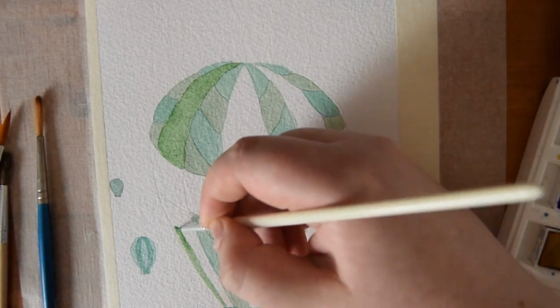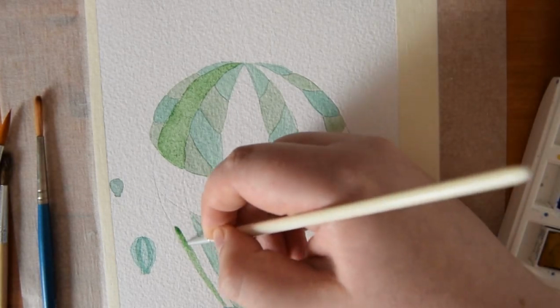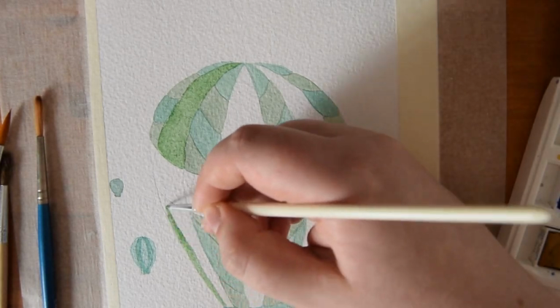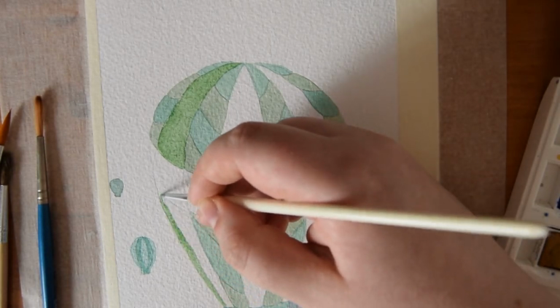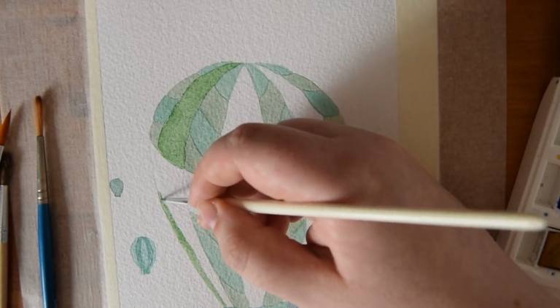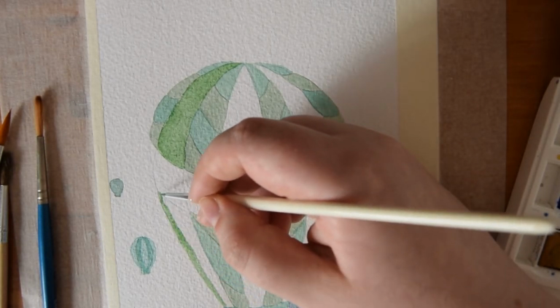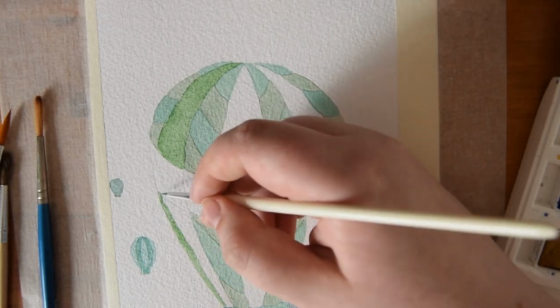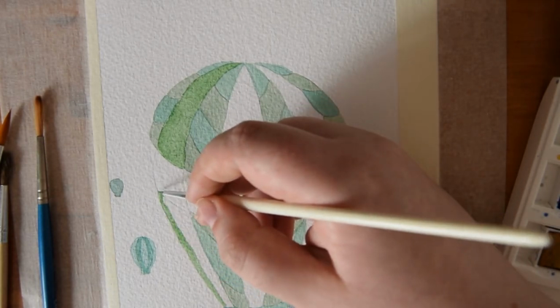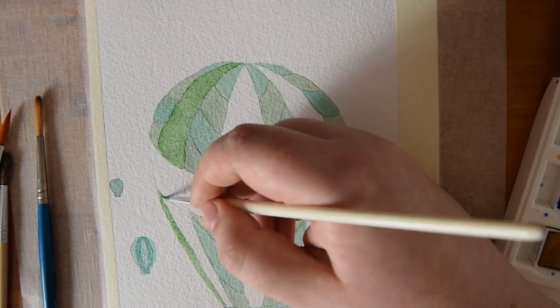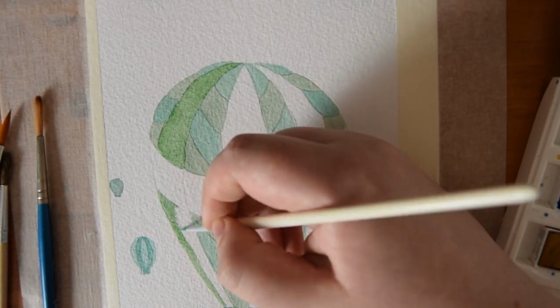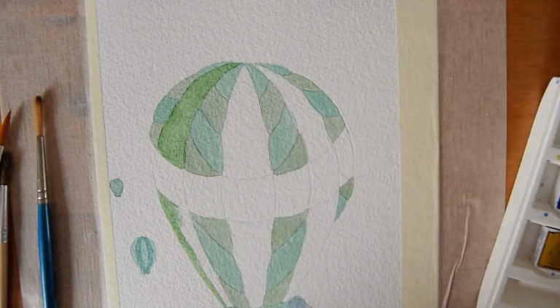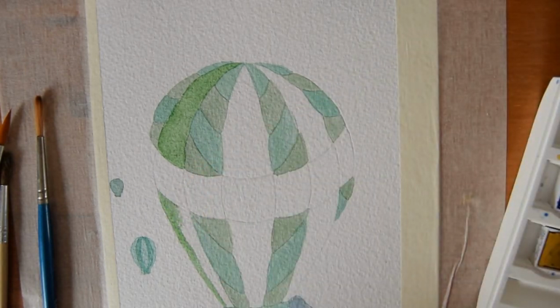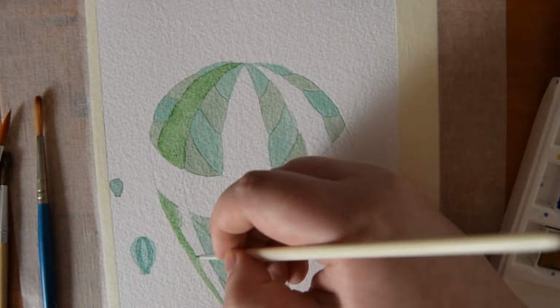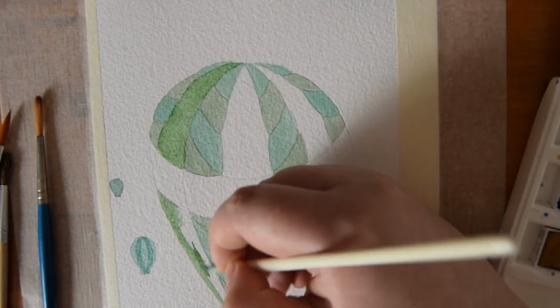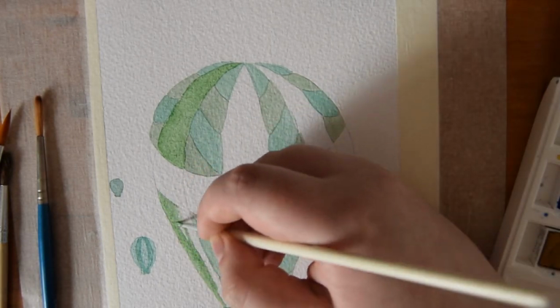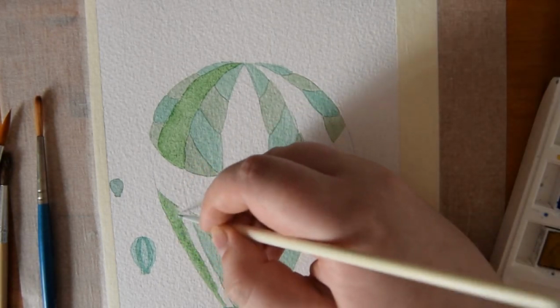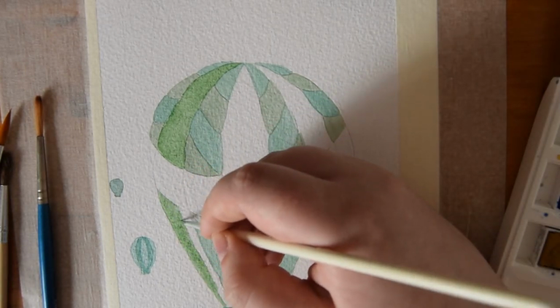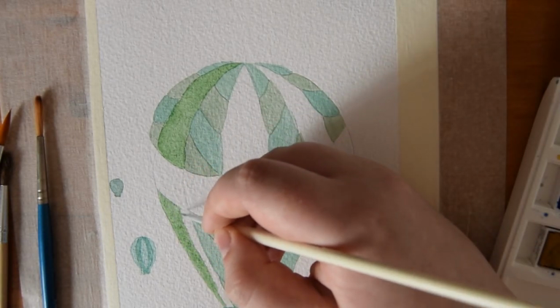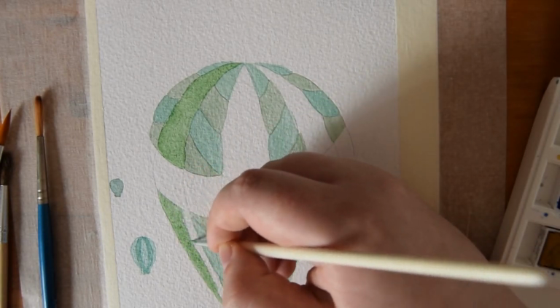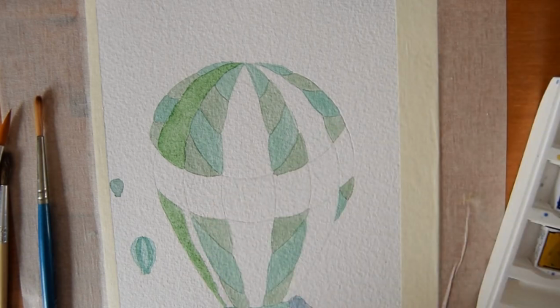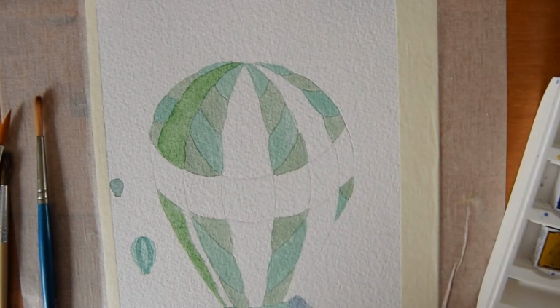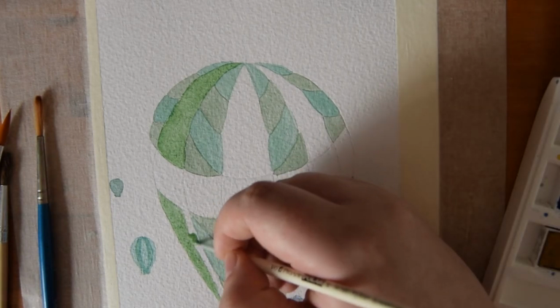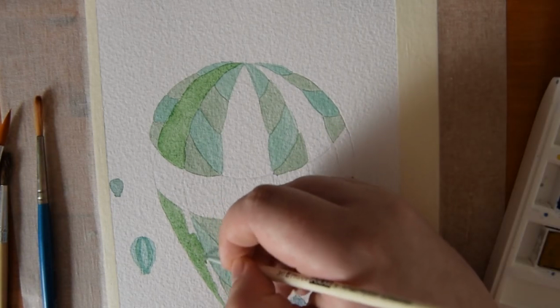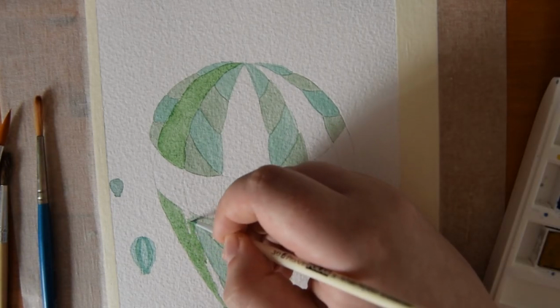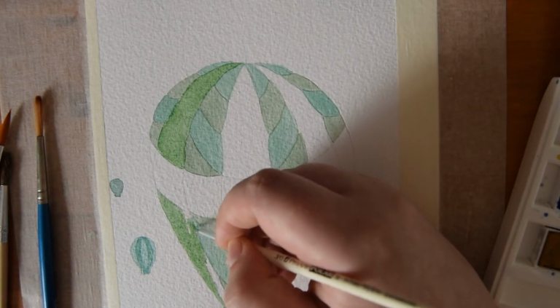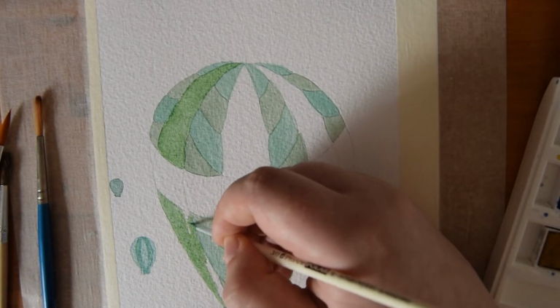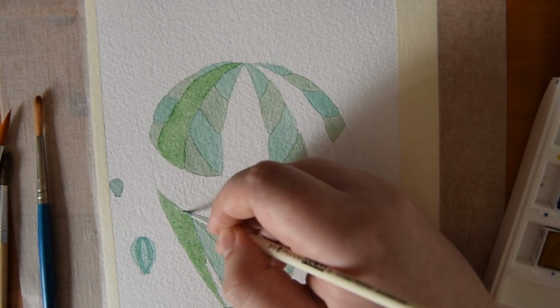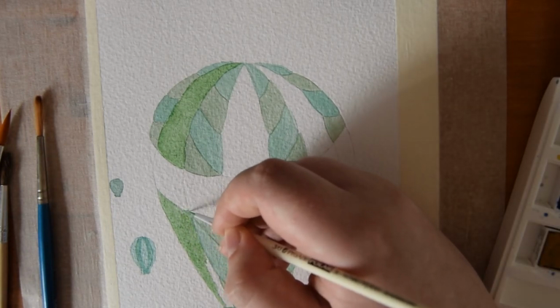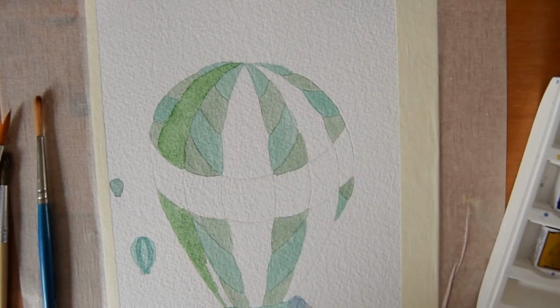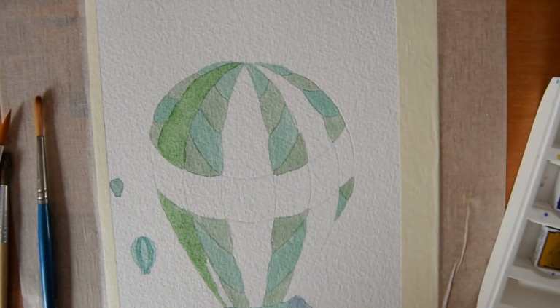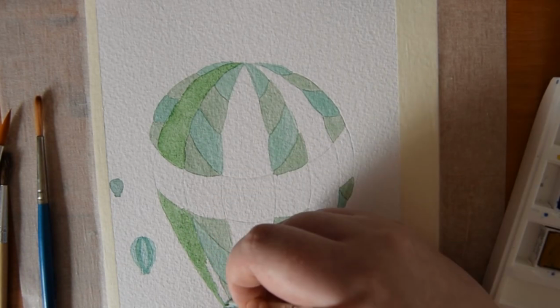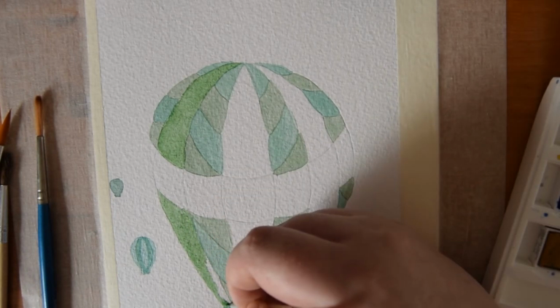I then mixed this gorgeous sort of foresty green shade and I used that to do the remaining stripes that are on my hot air balloon.